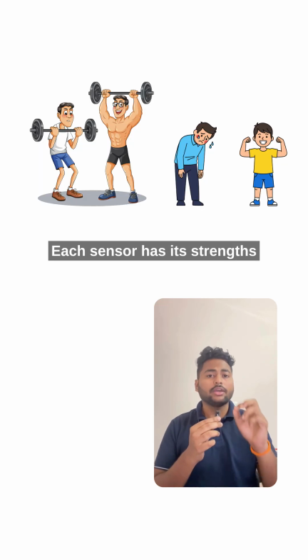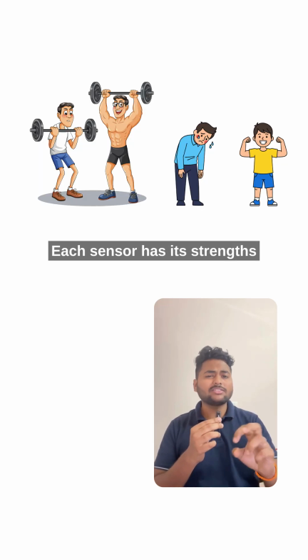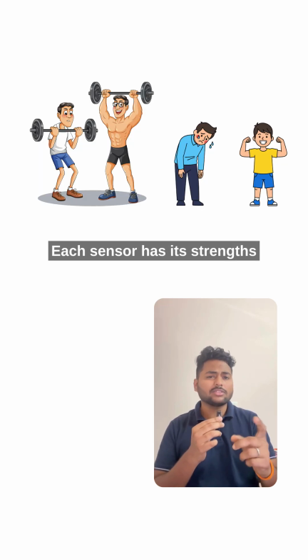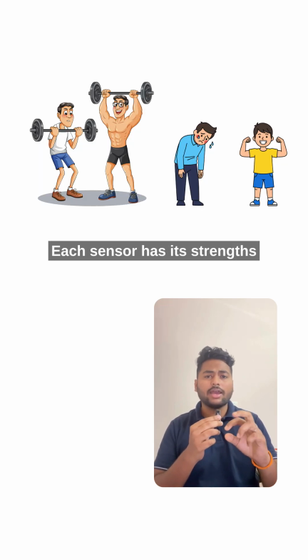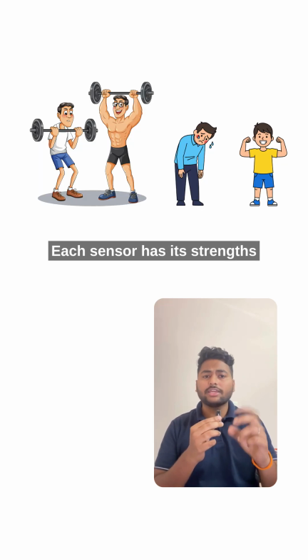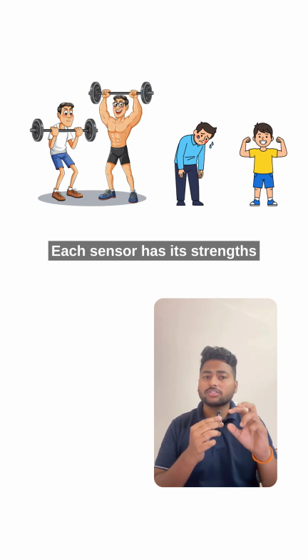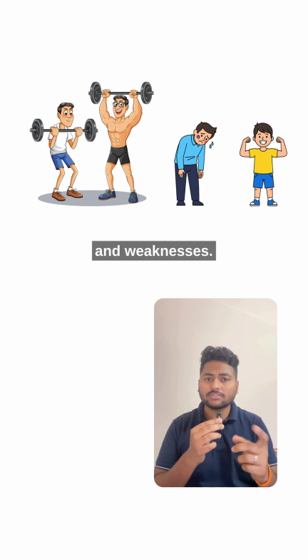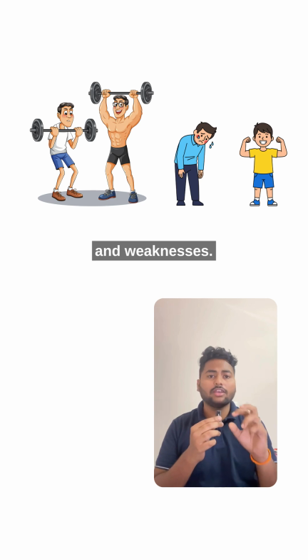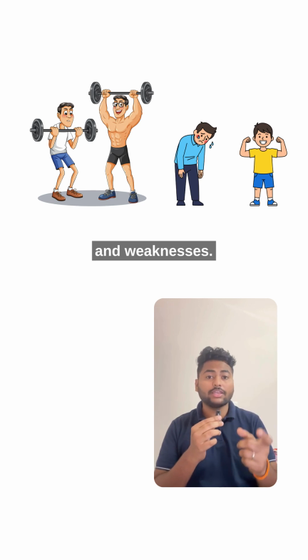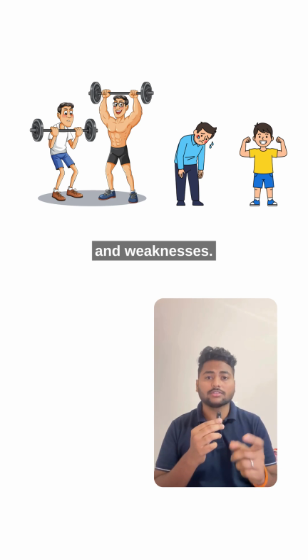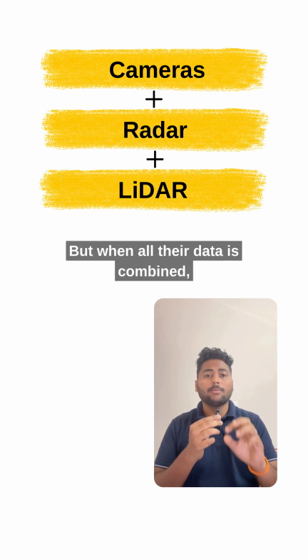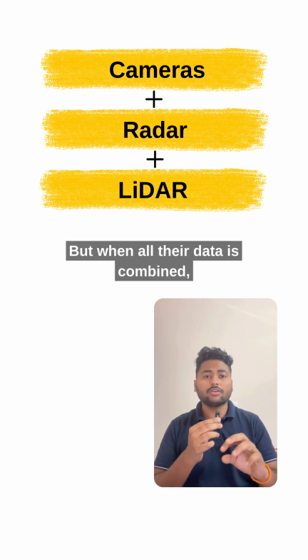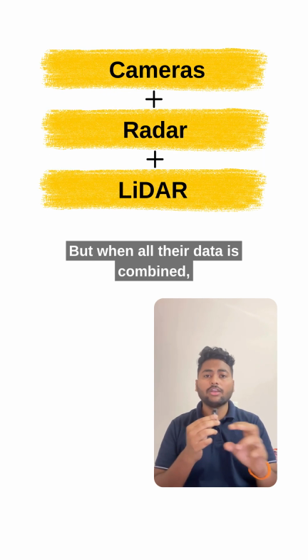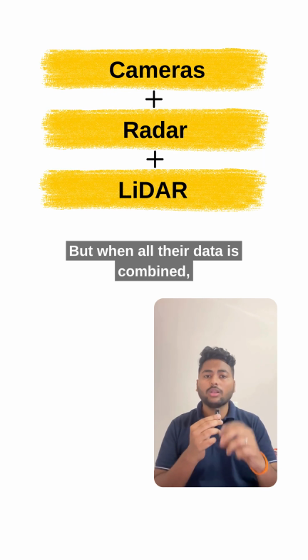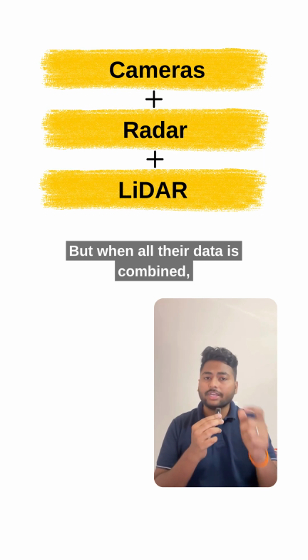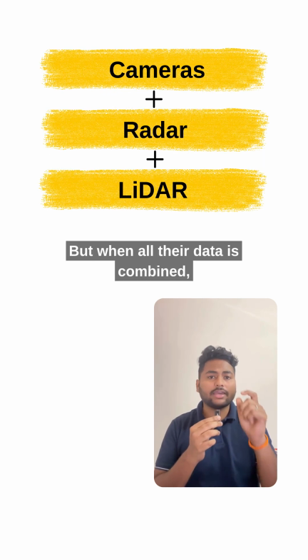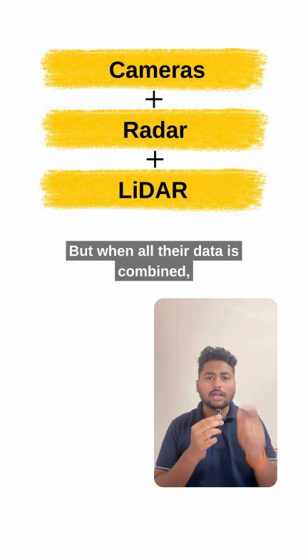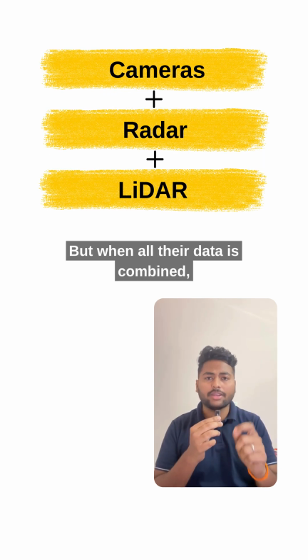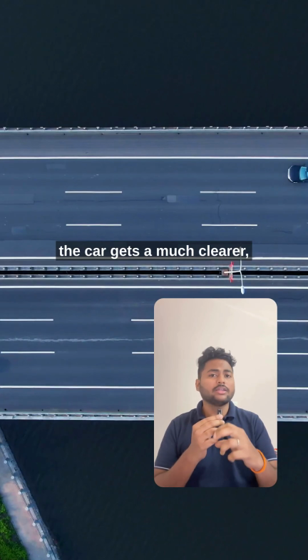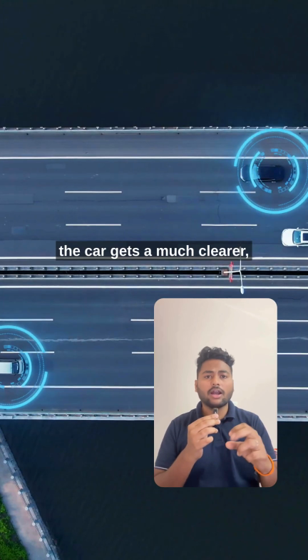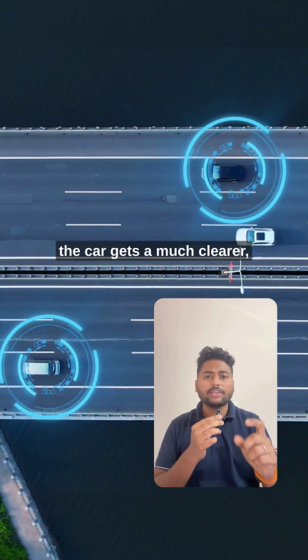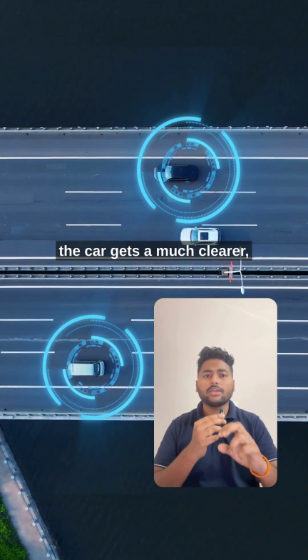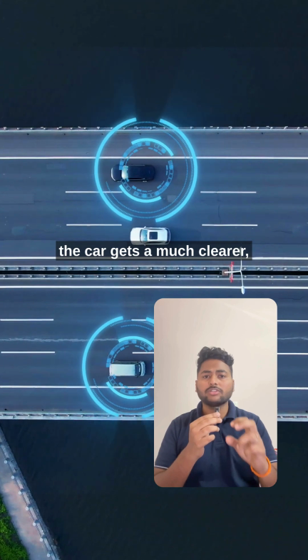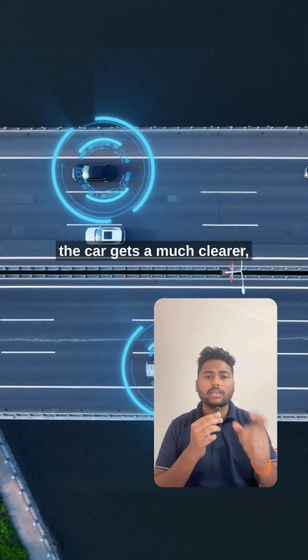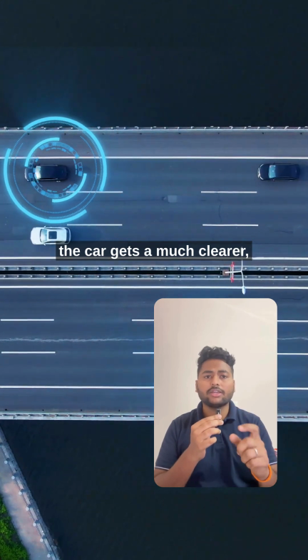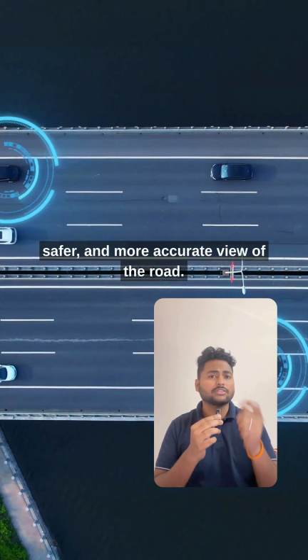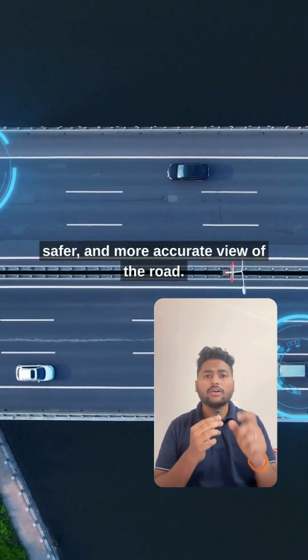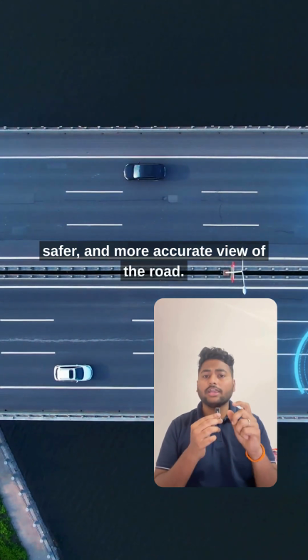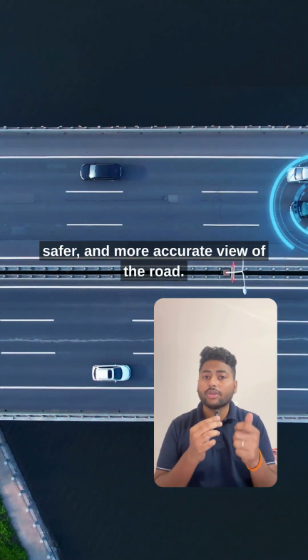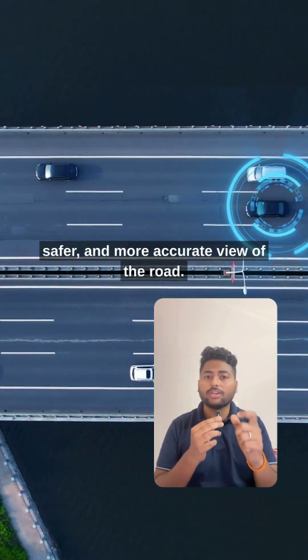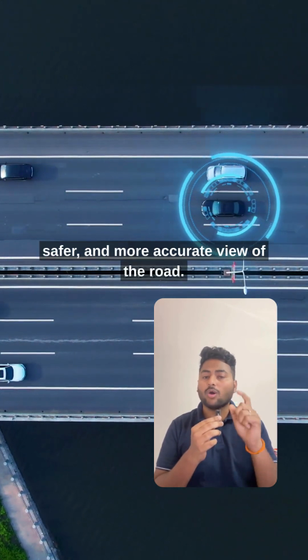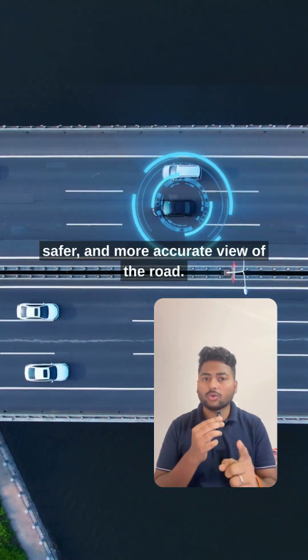Each sensor has its strengths and weaknesses. But when all their data is combined, the car gets a much clearer, safer, and more accurate view of the road.